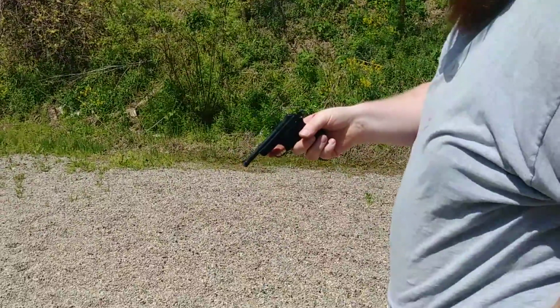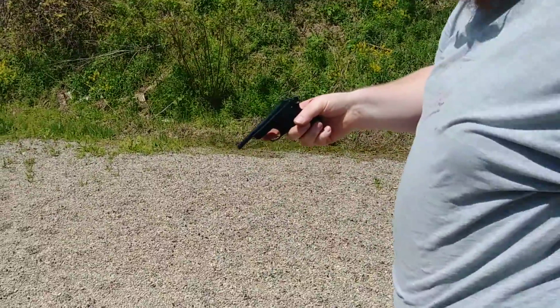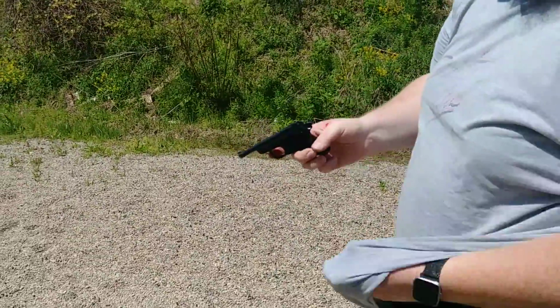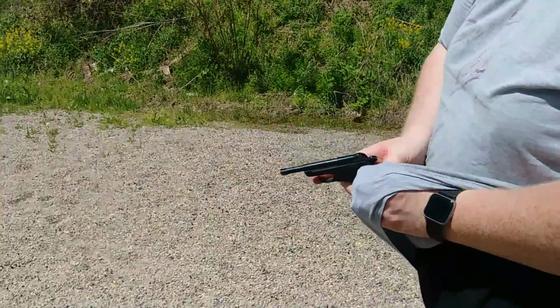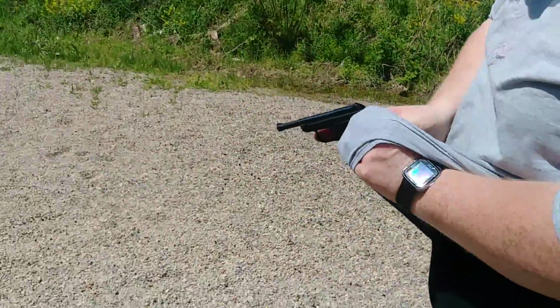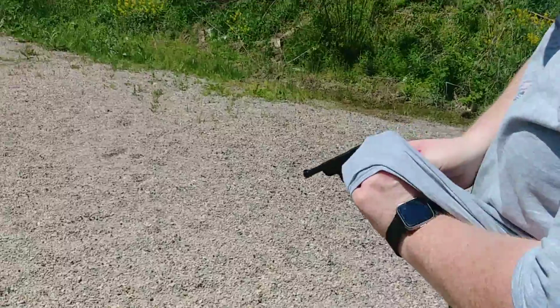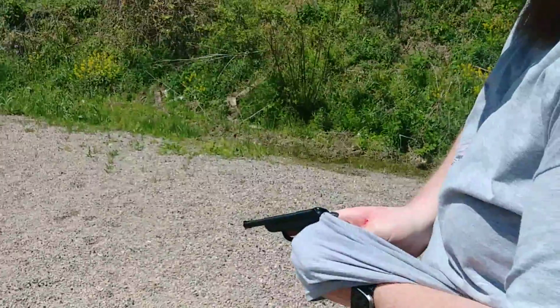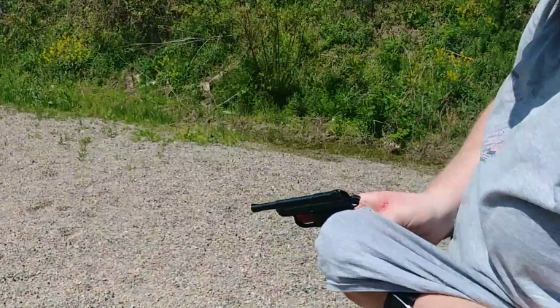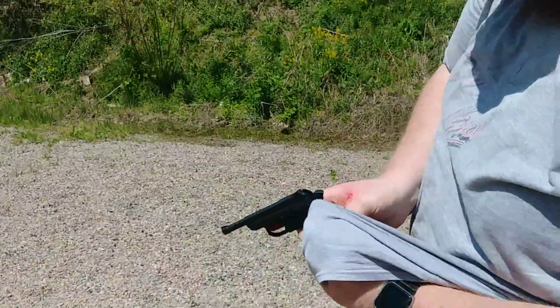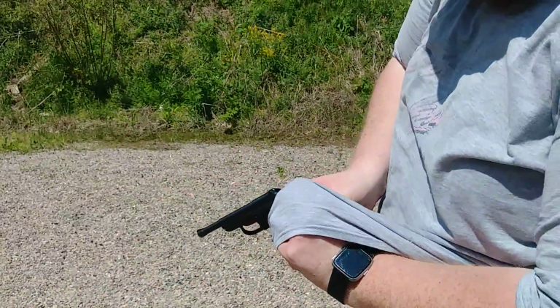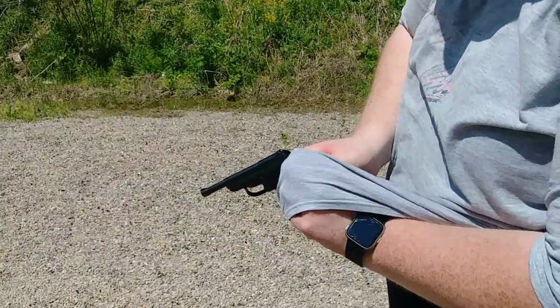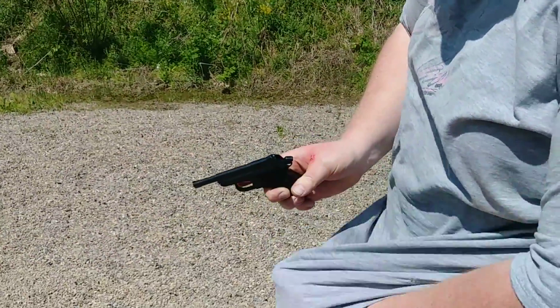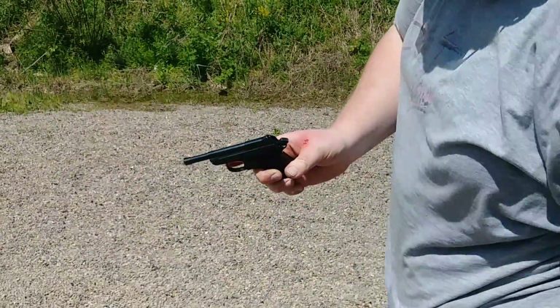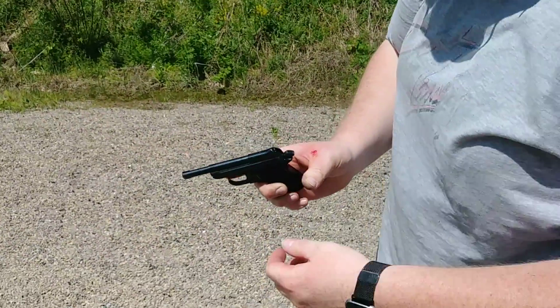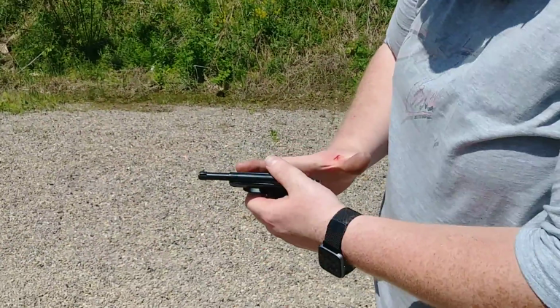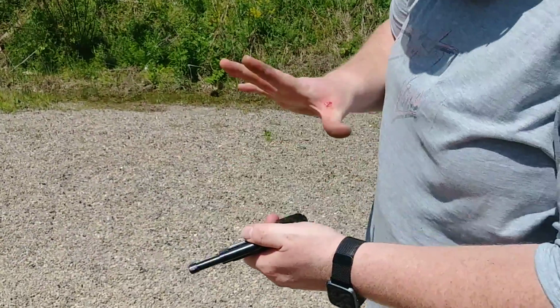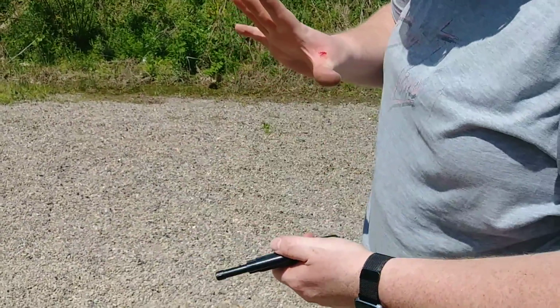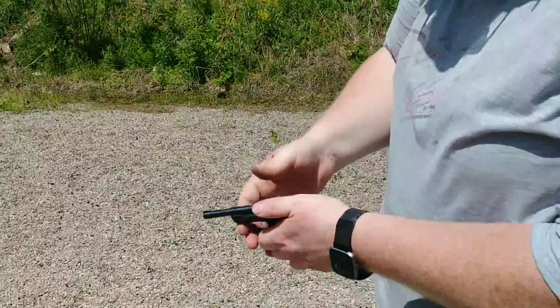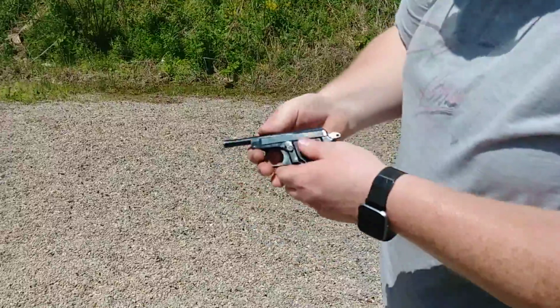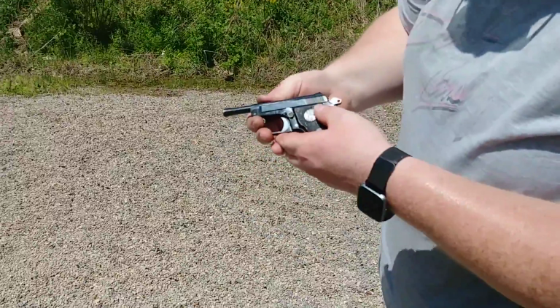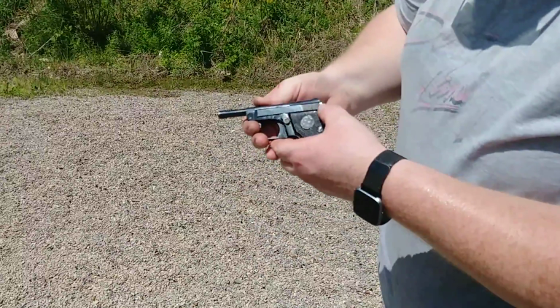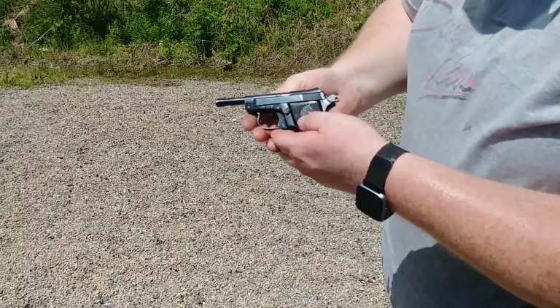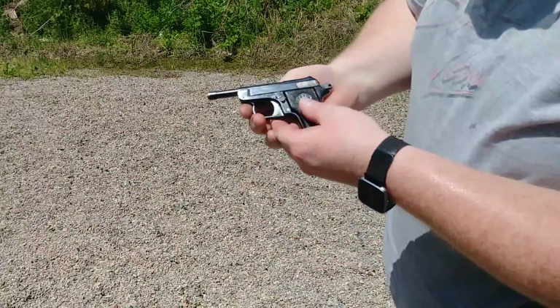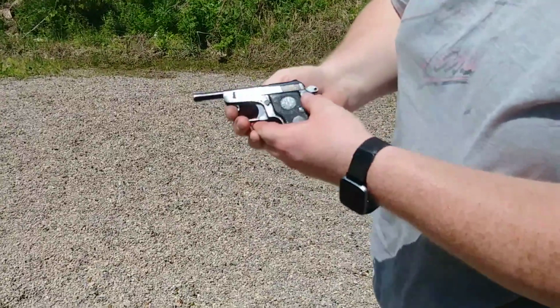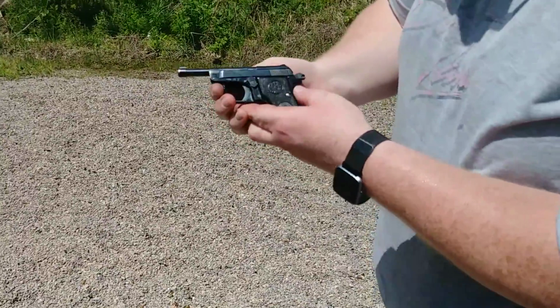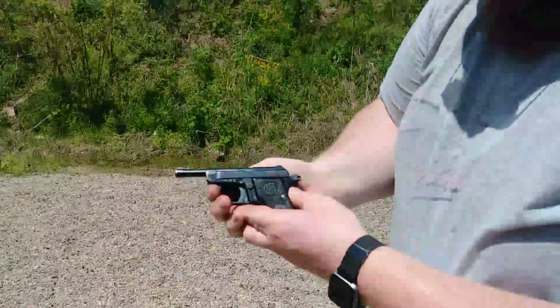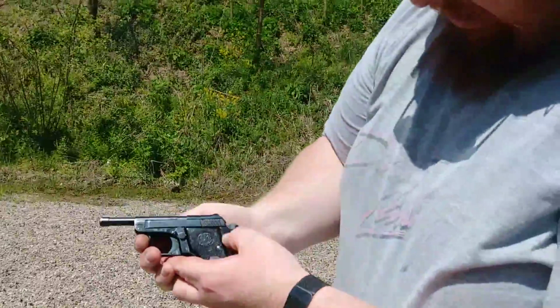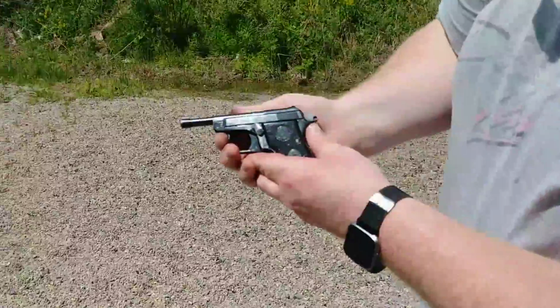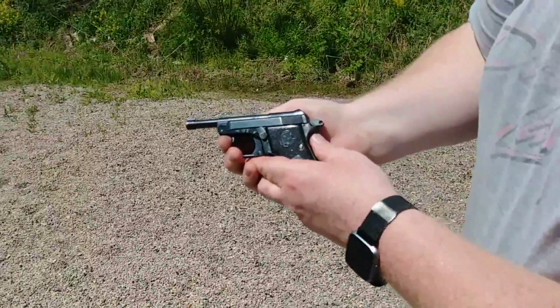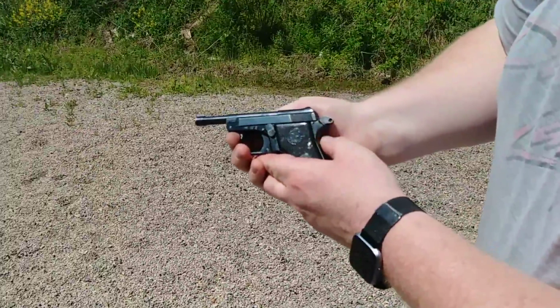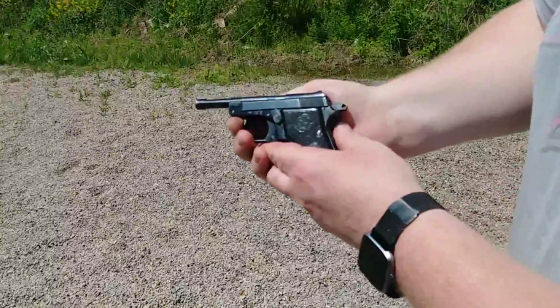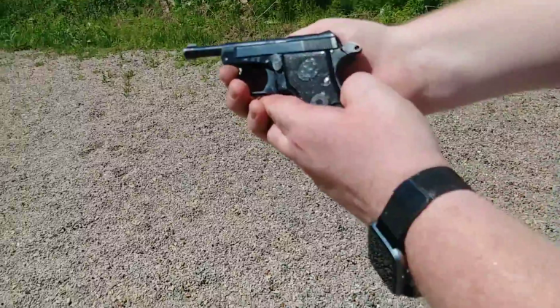Got blood on my gun. Oh my gosh. A little bit of slide bite. If you ain't bleeding, you ain't training. Real hard to get your hand under that beavertail there.